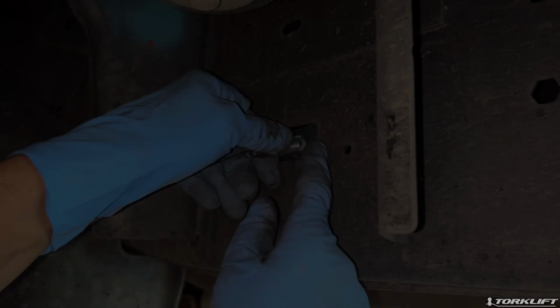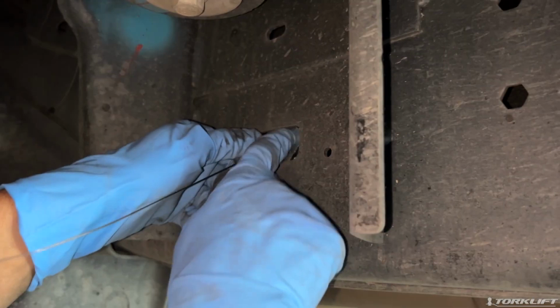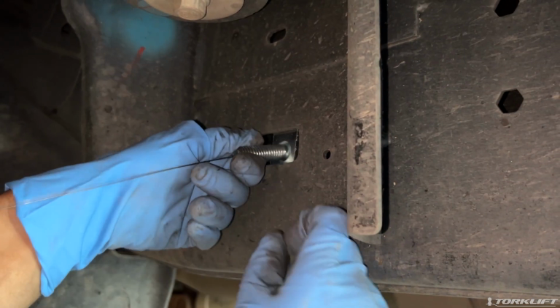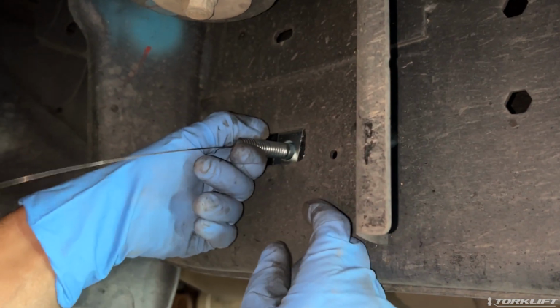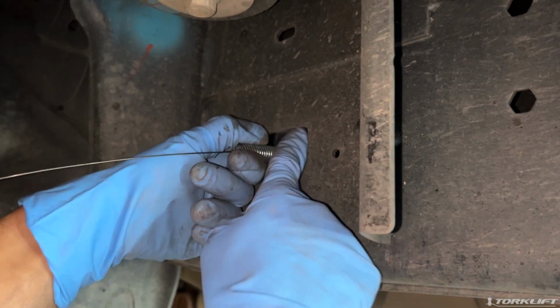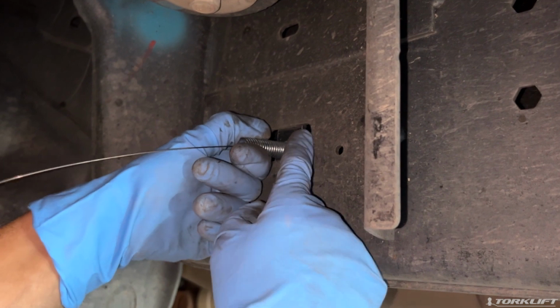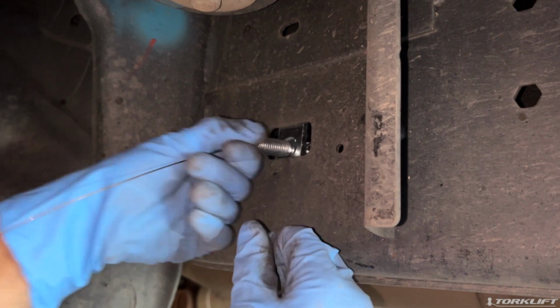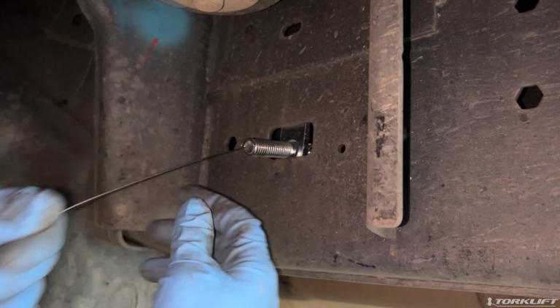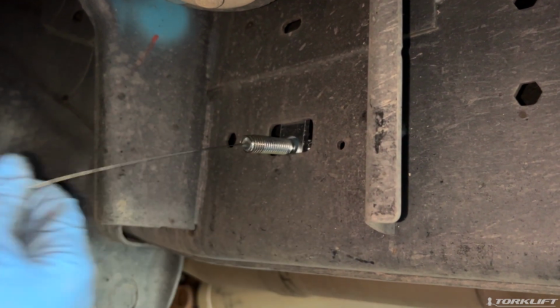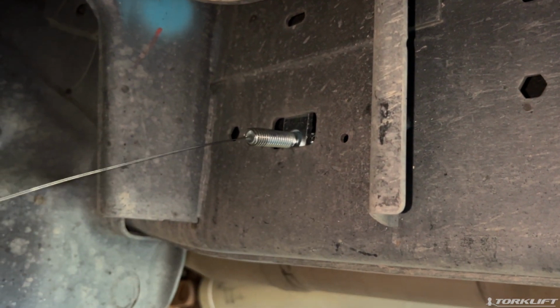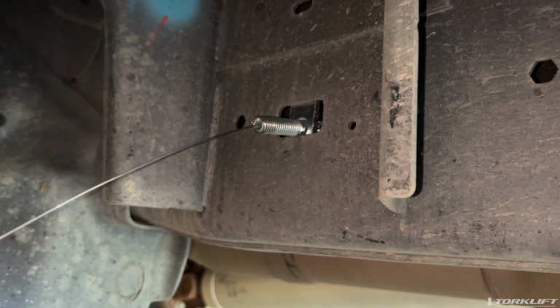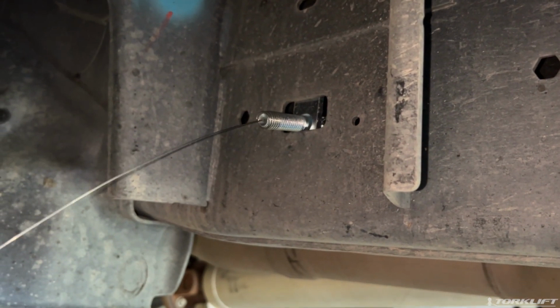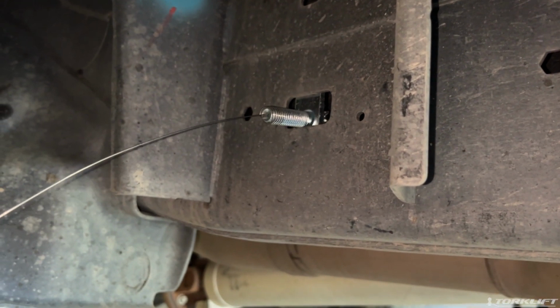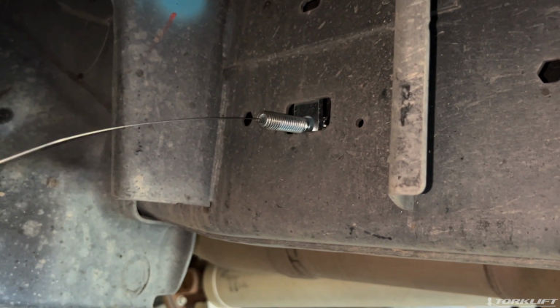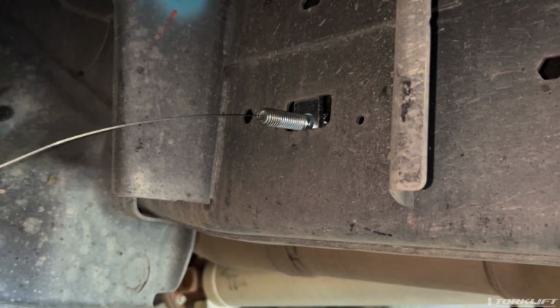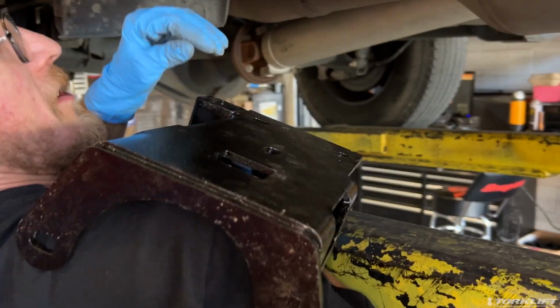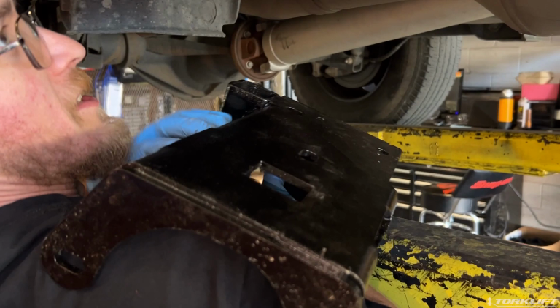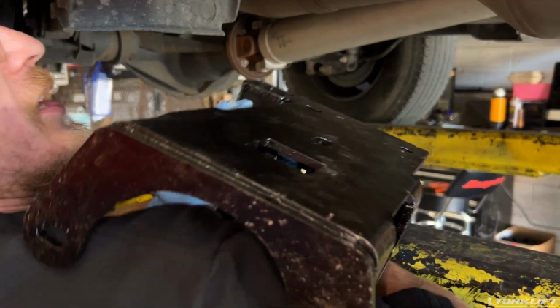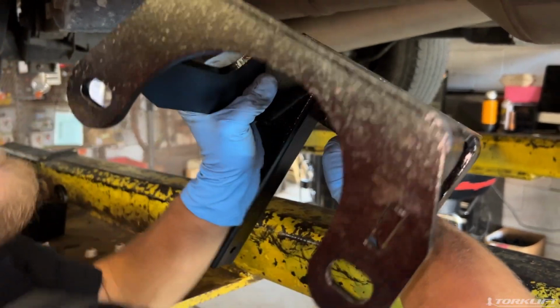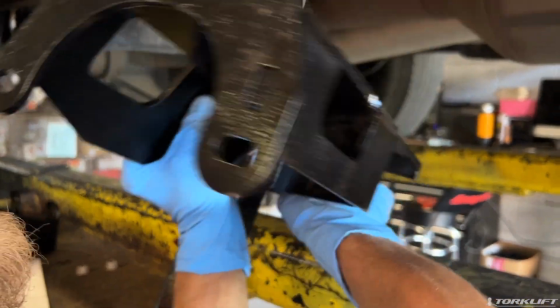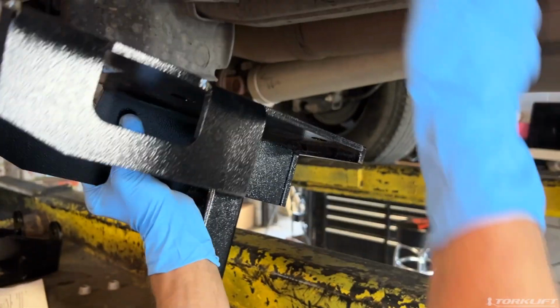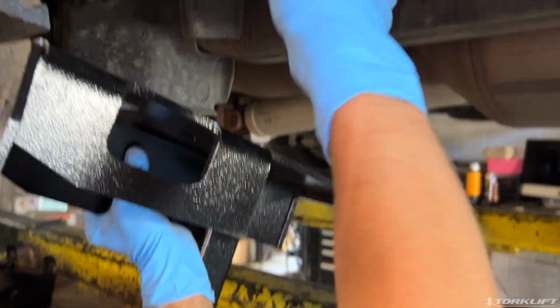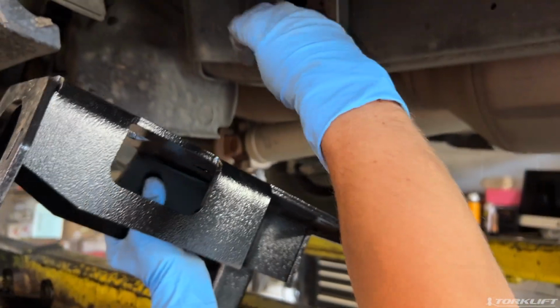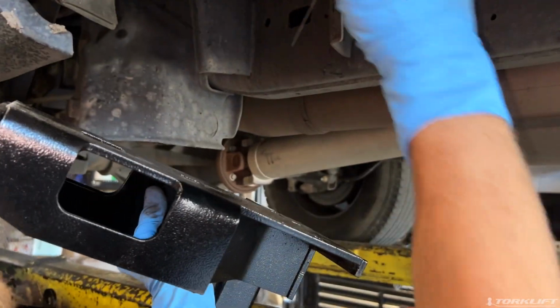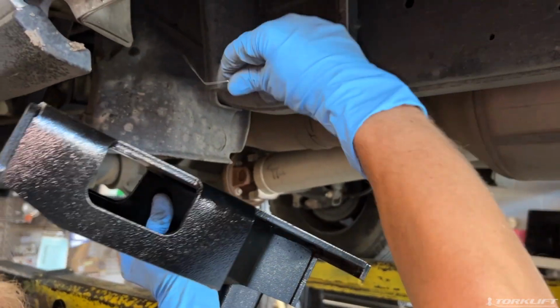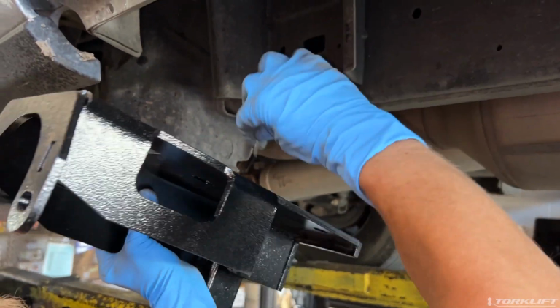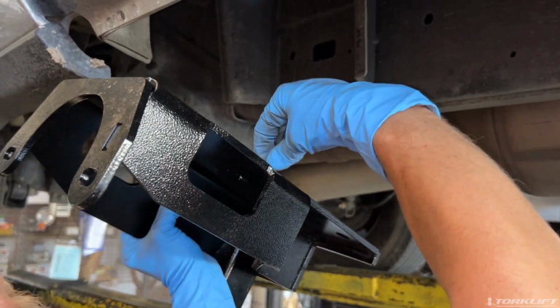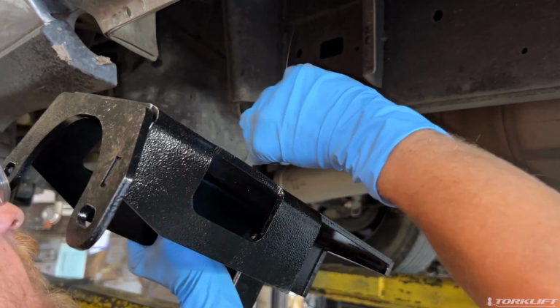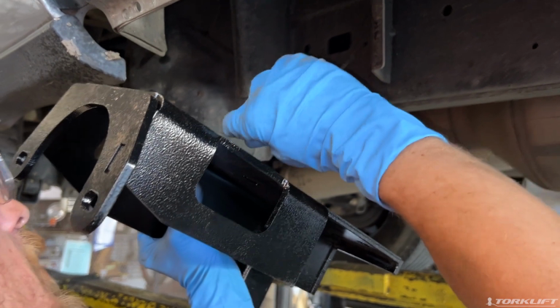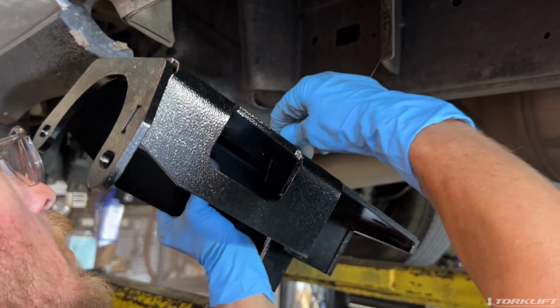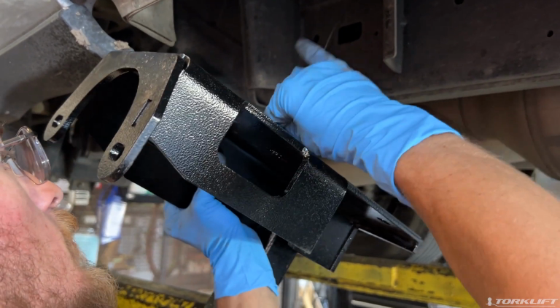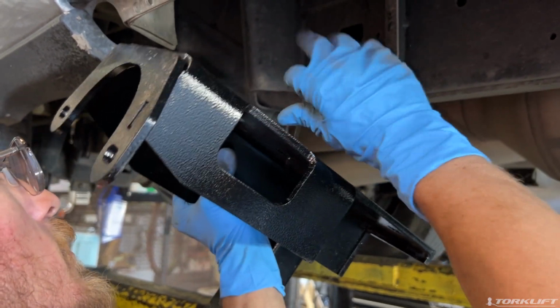Next, attach your bolt and washers into the frame, leaving the bolt fissure attached. Fish the tail end of the bolt fissure through the middle tie-down hole. Pull the bolt fissure through the center tie-down hole as you raise it into place.